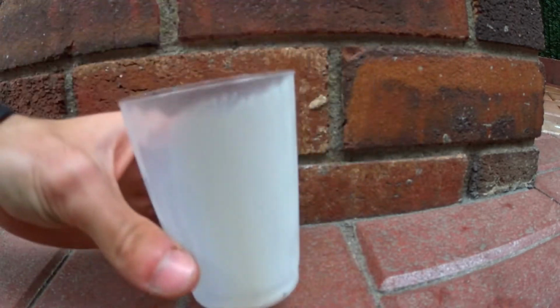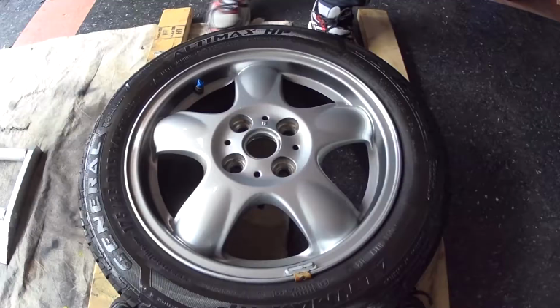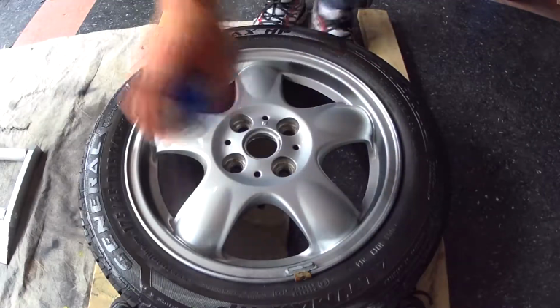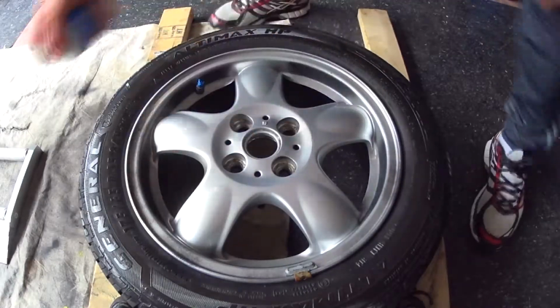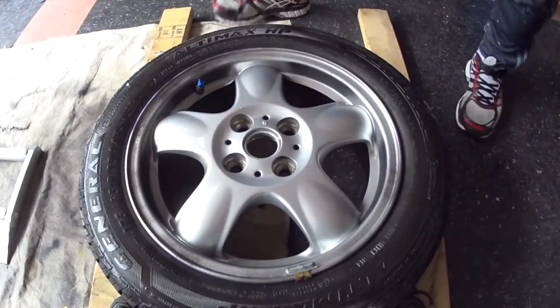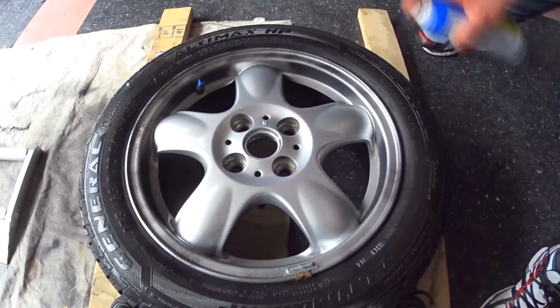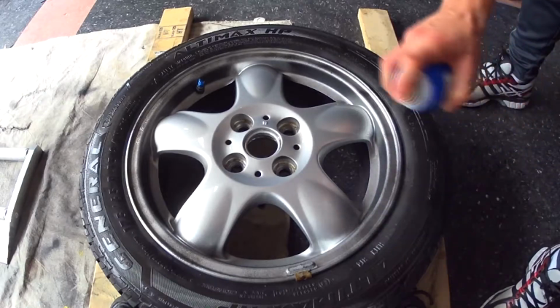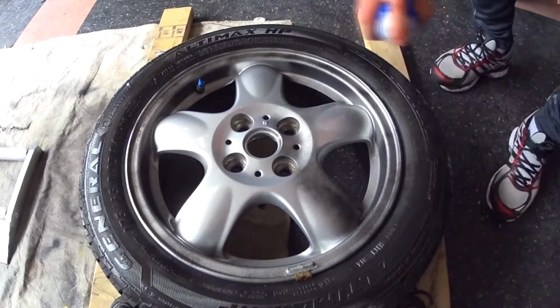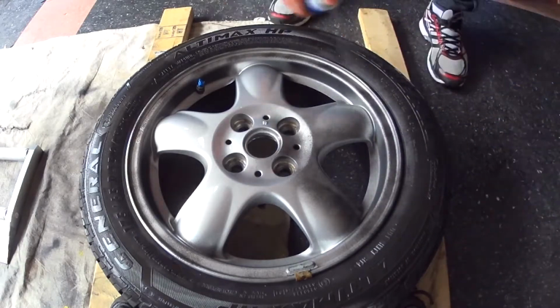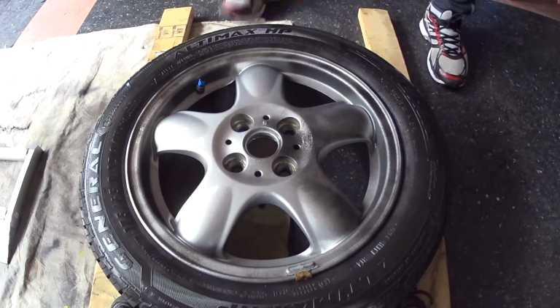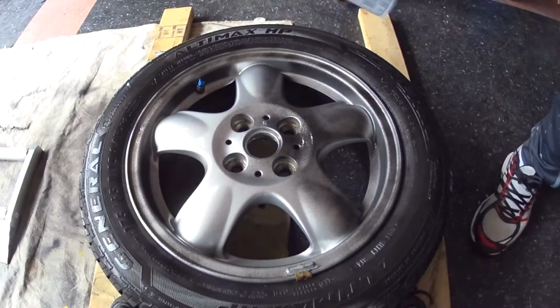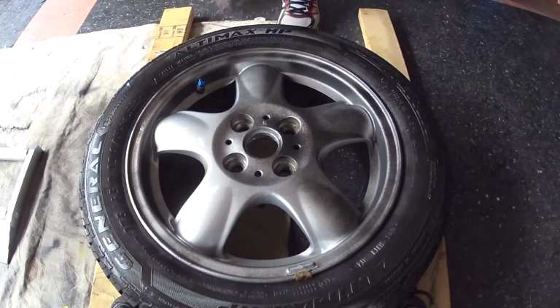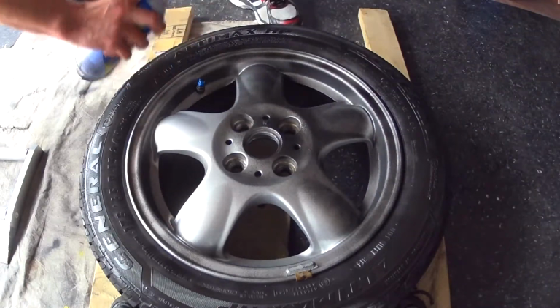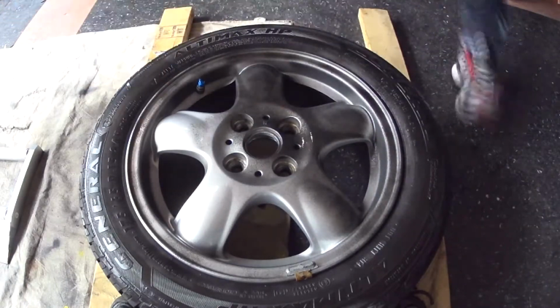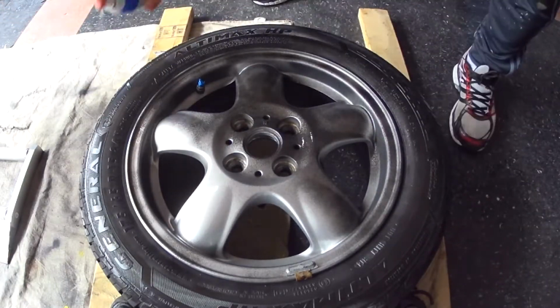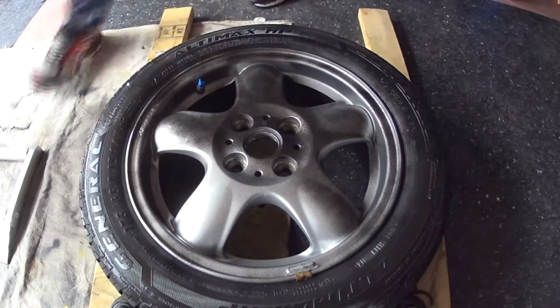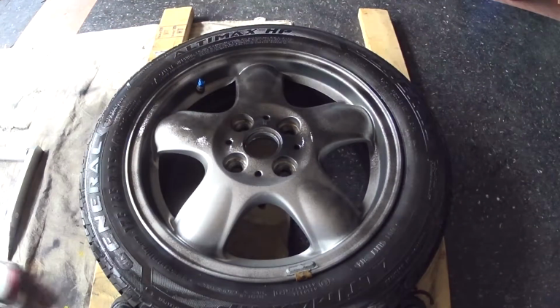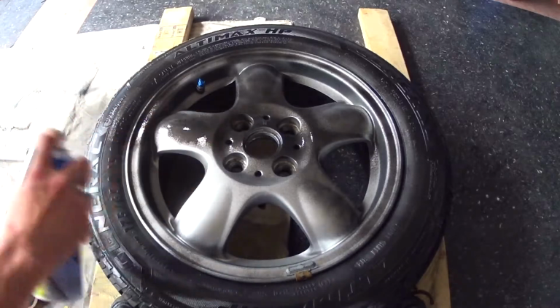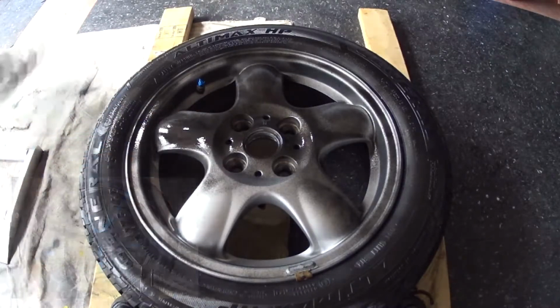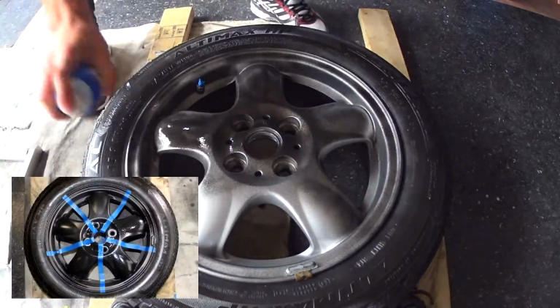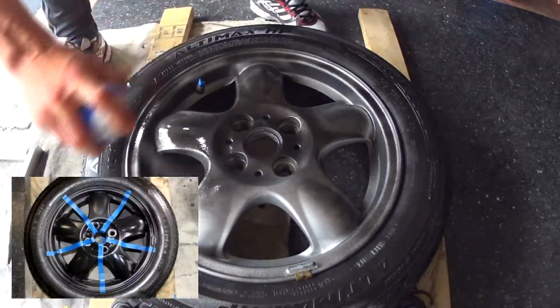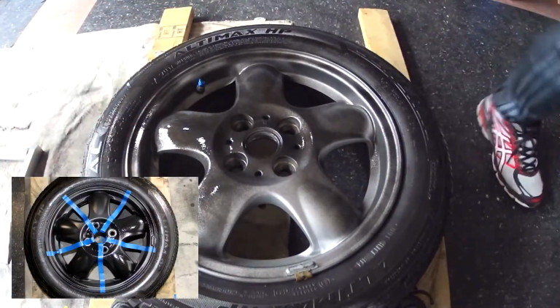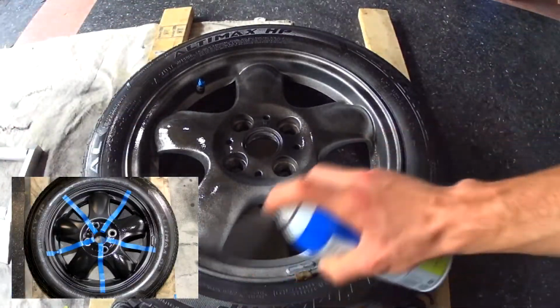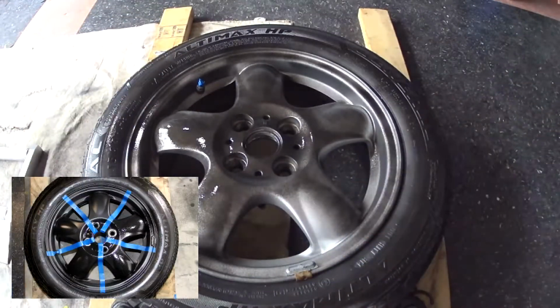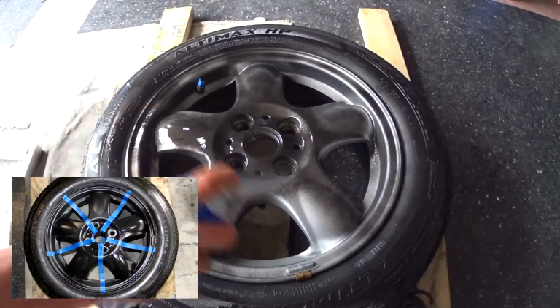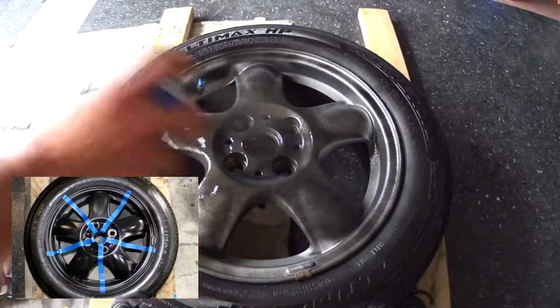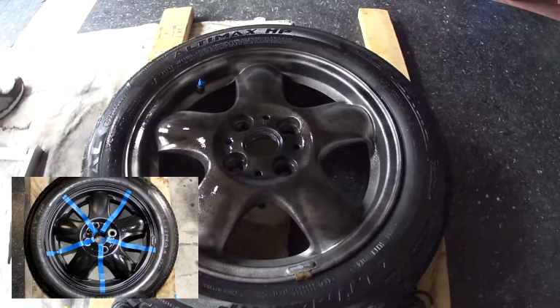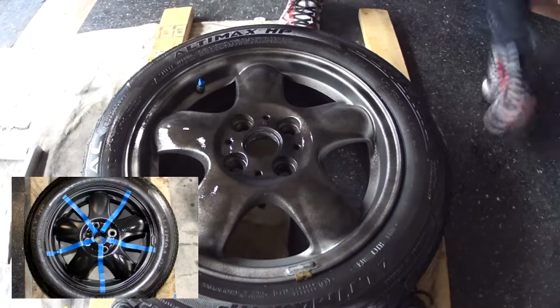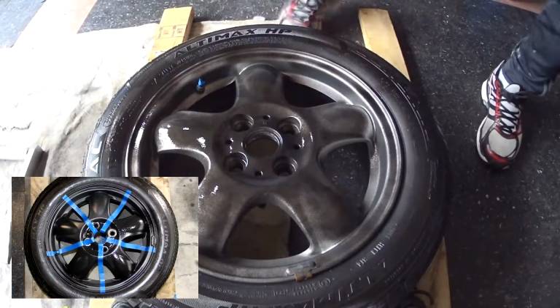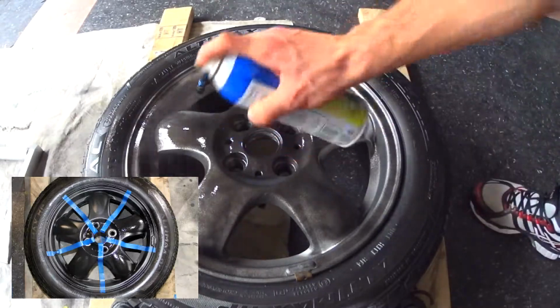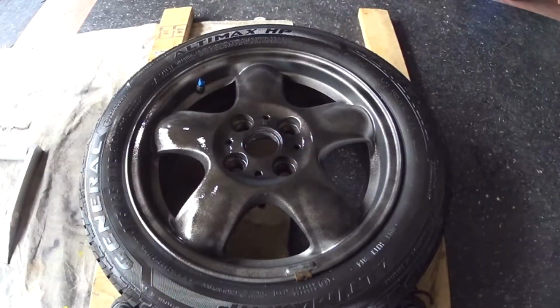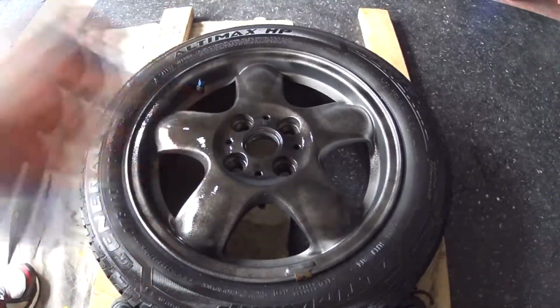This is the wheel we'll be working on today. It has four coats of black plasti dip applied to both the faces and the barrels. For the faces of the wheel, I split them up into five equal sections so we can get a comparison of five different applications of glossifier.